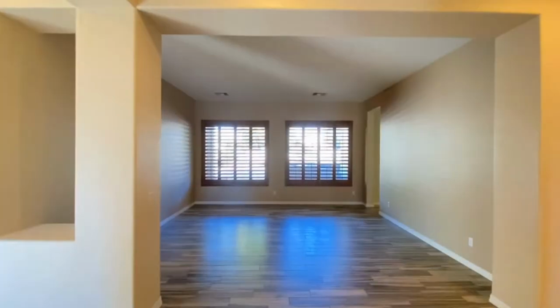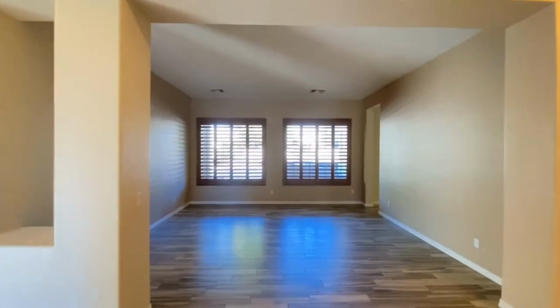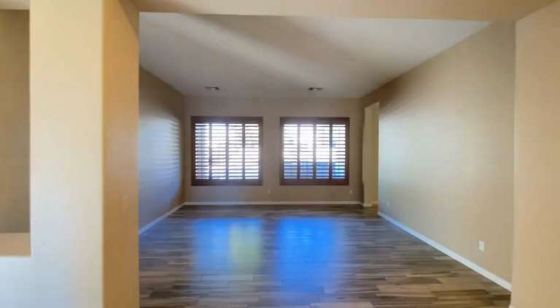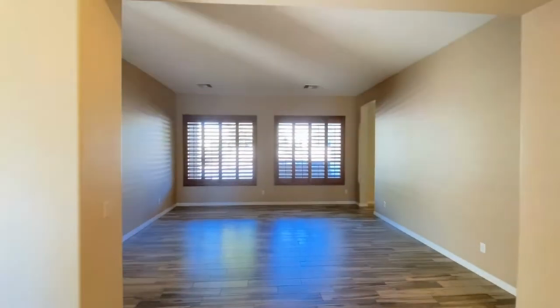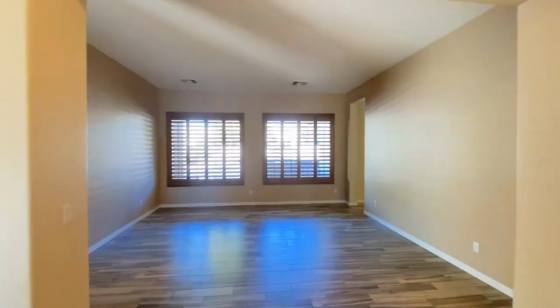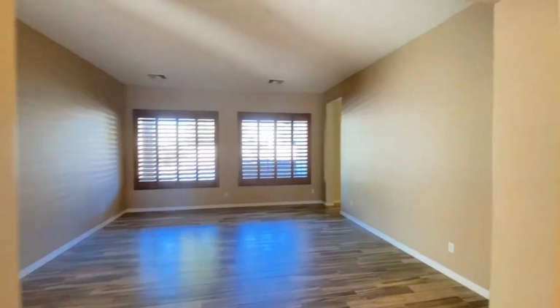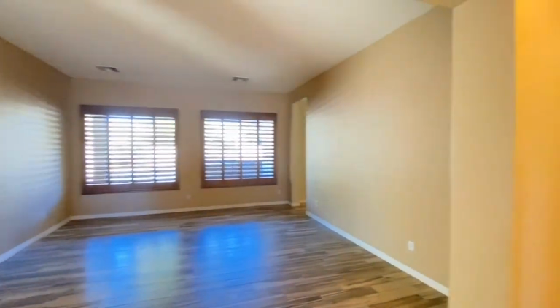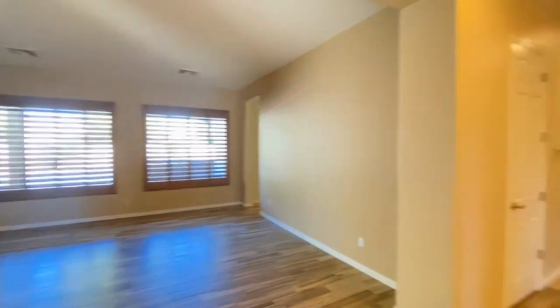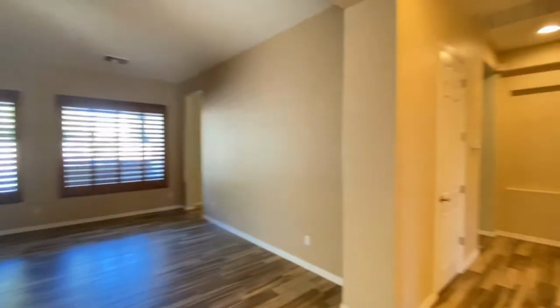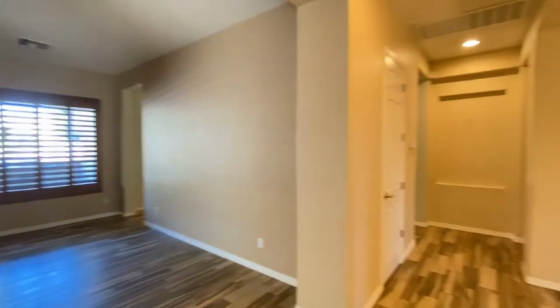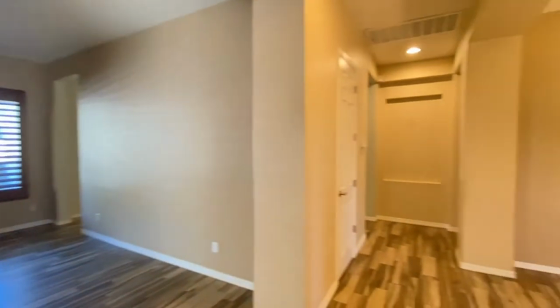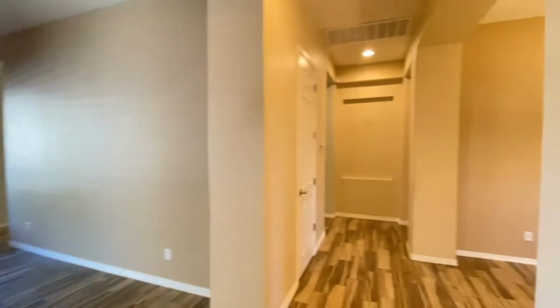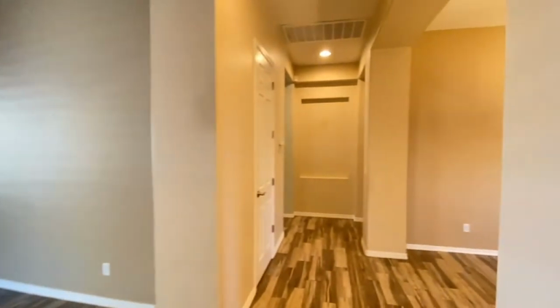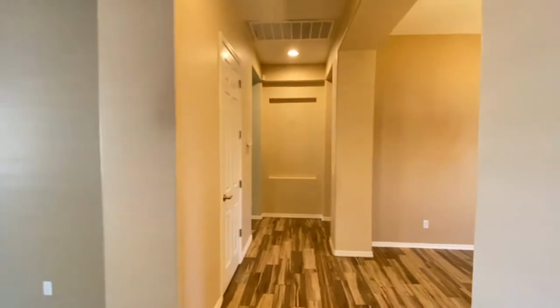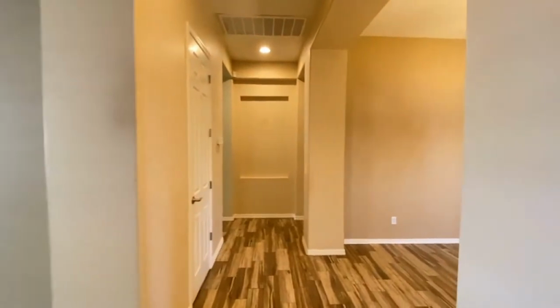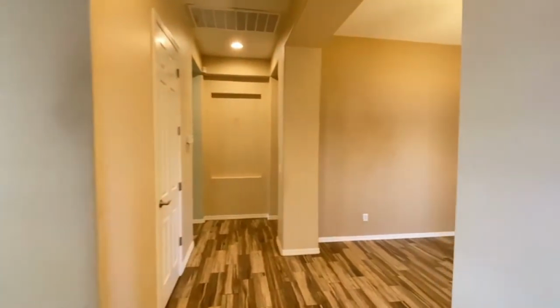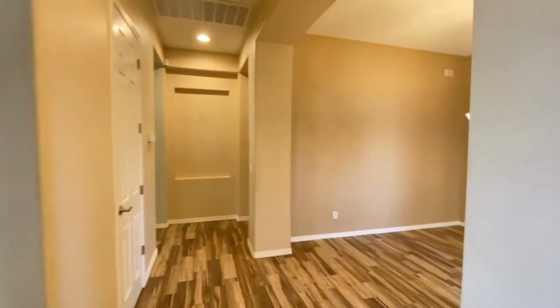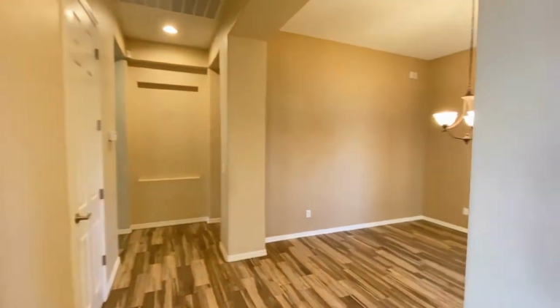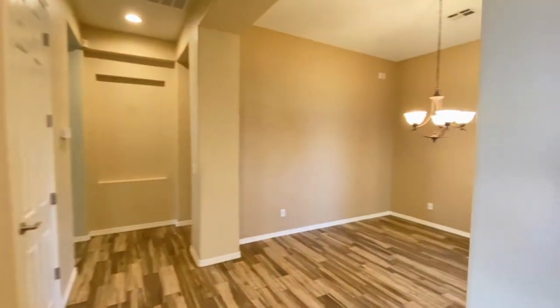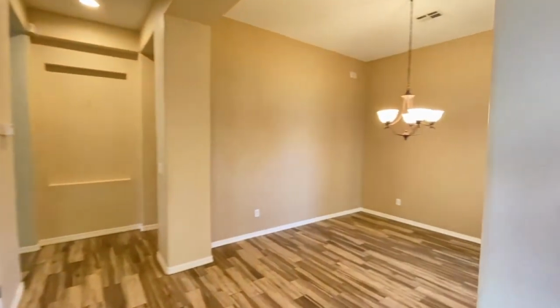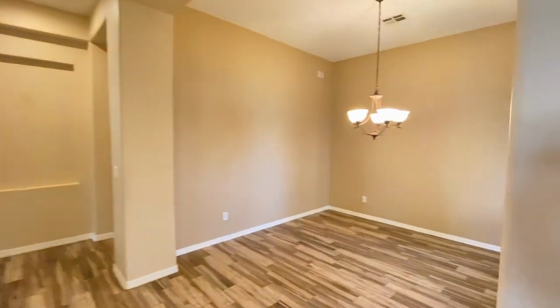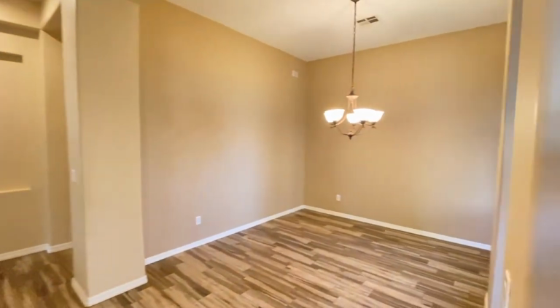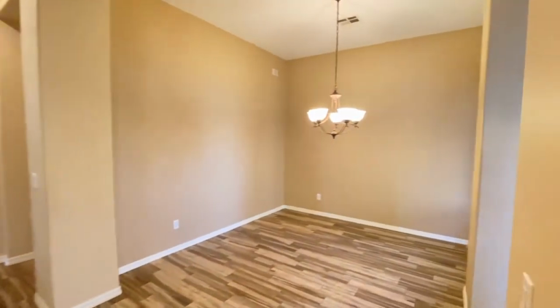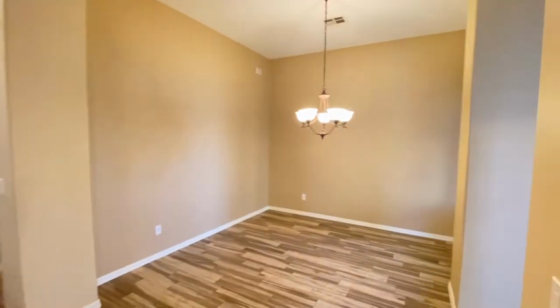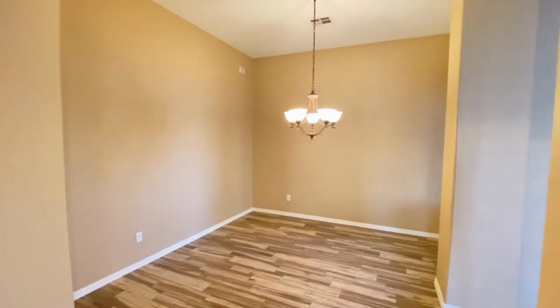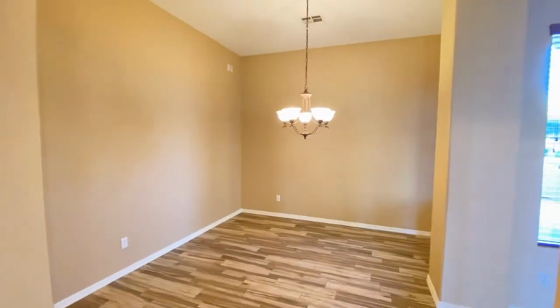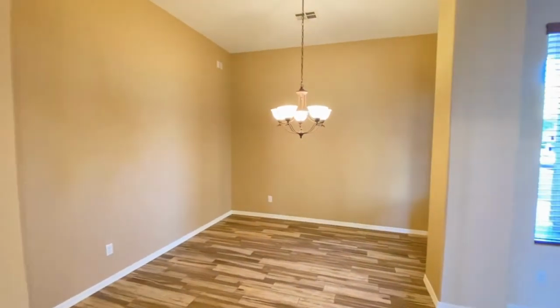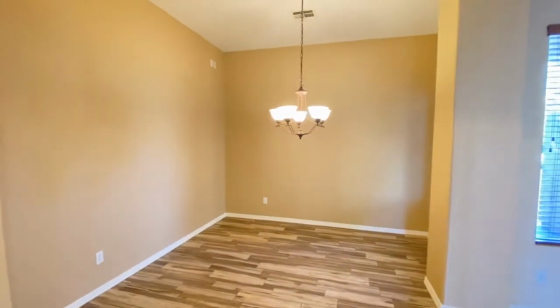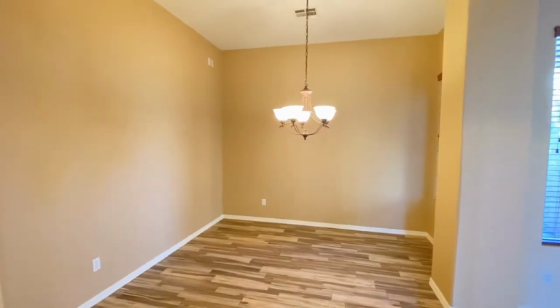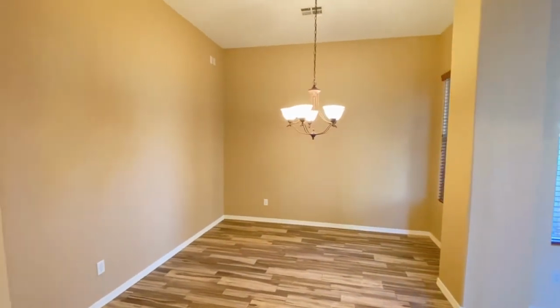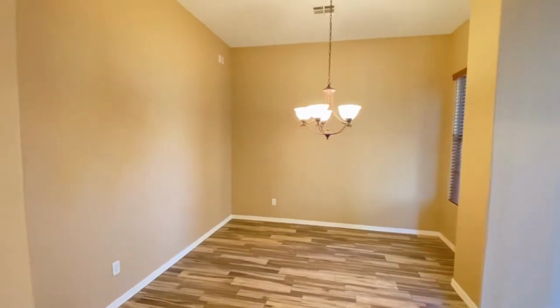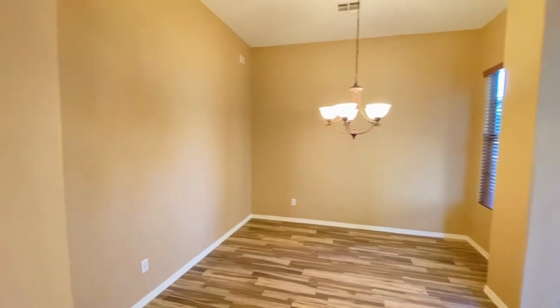Here we are going through the entryway. We're going to go to the right and down the hall, past what I would consider a sitting room or a reading room.